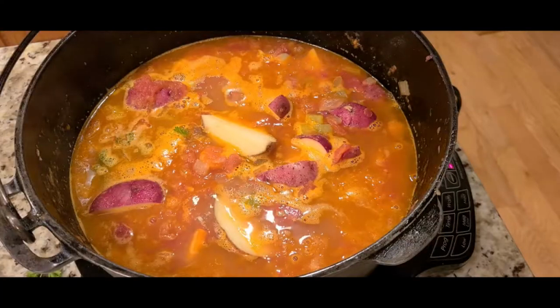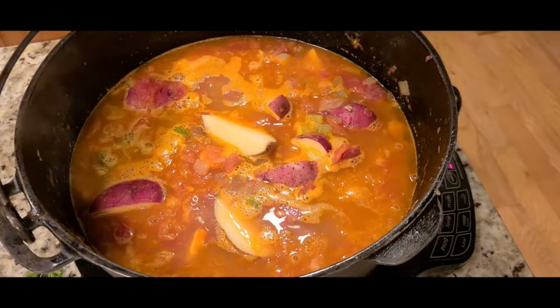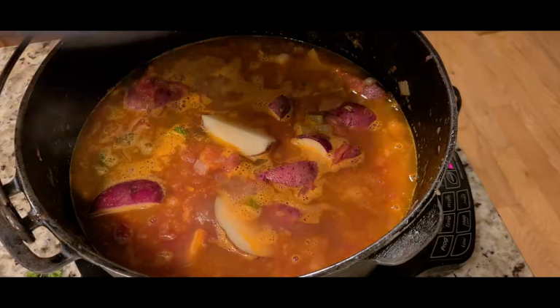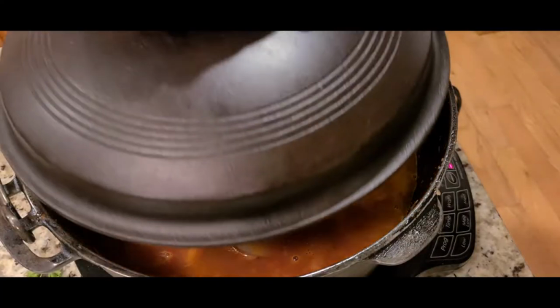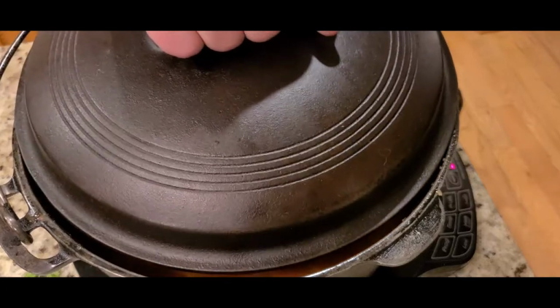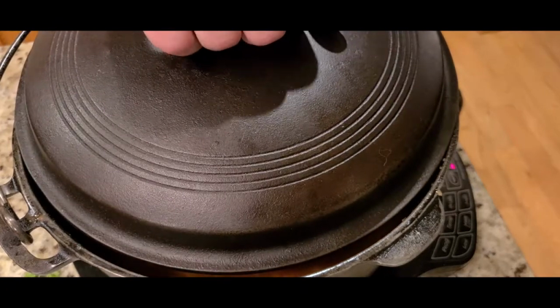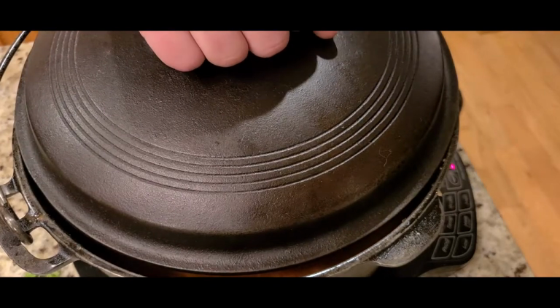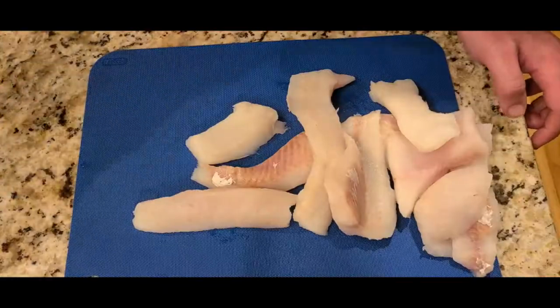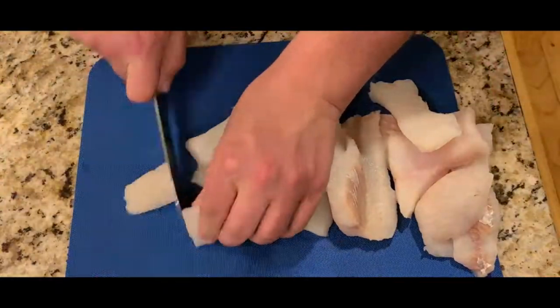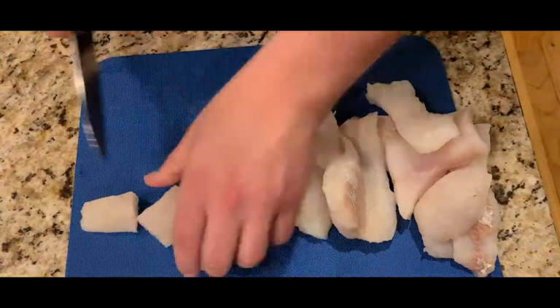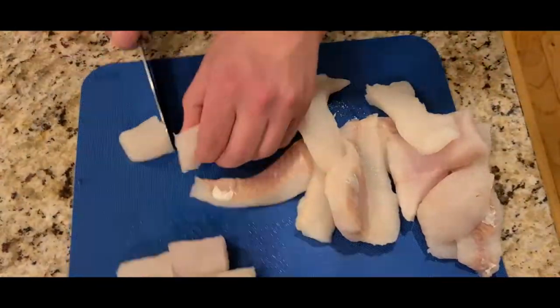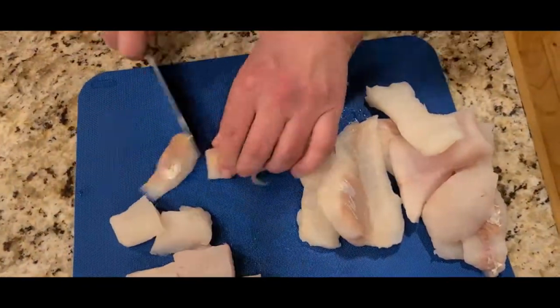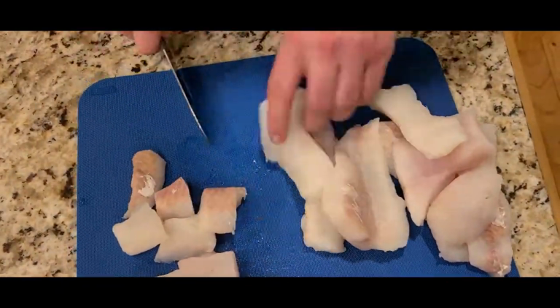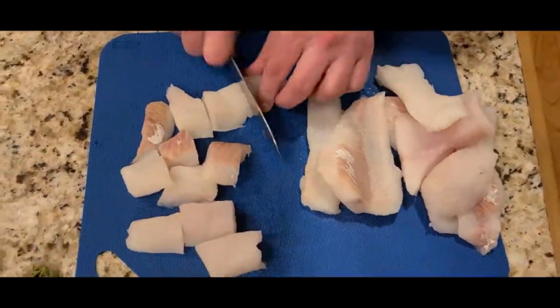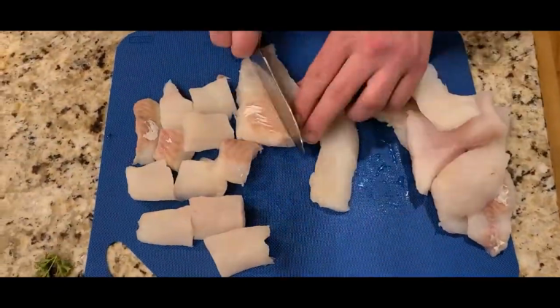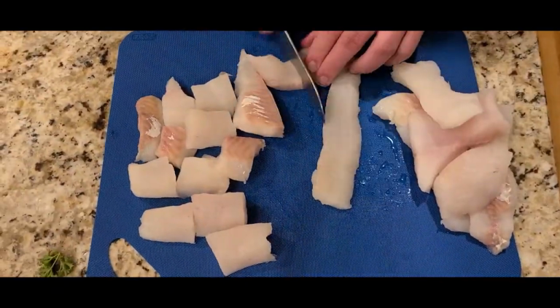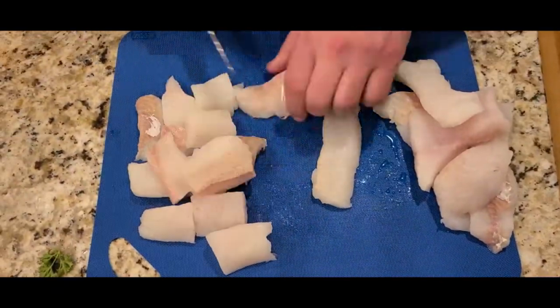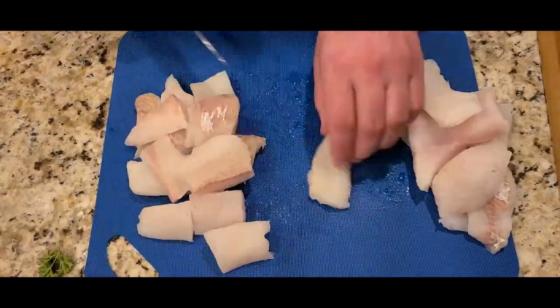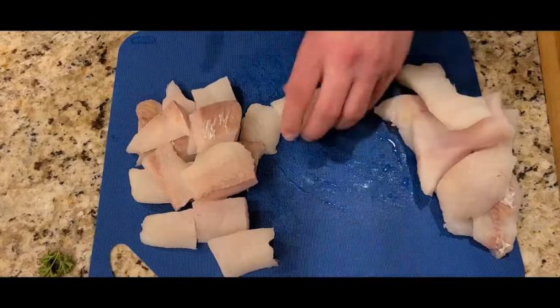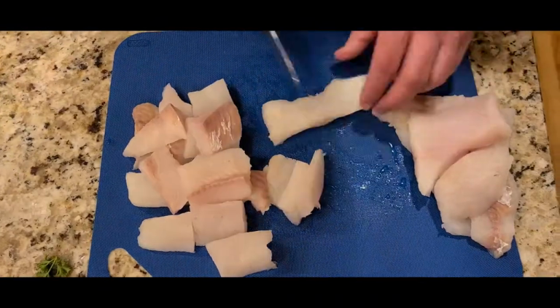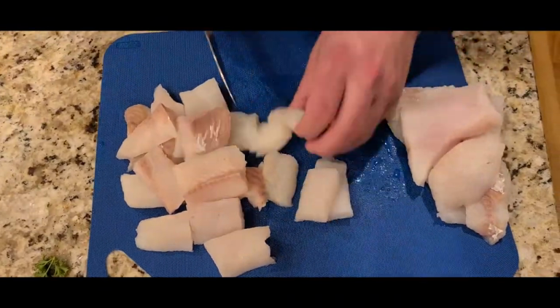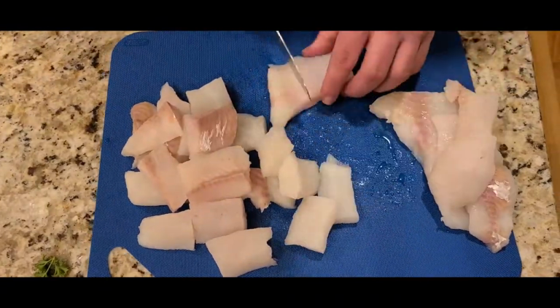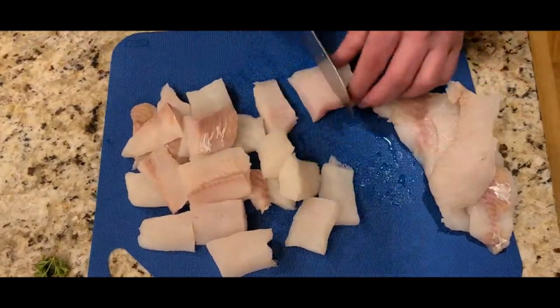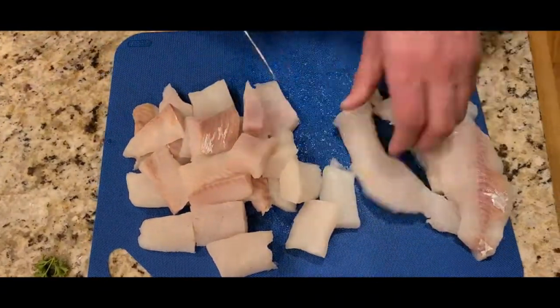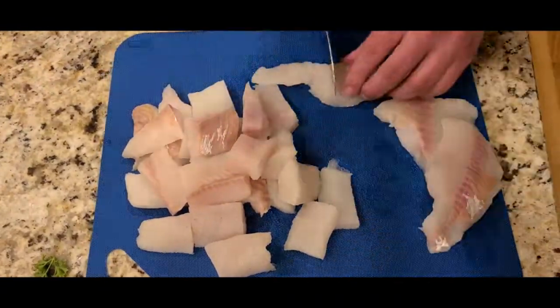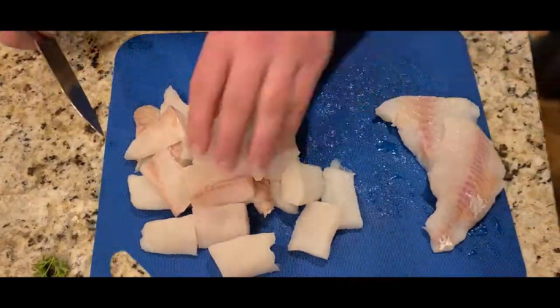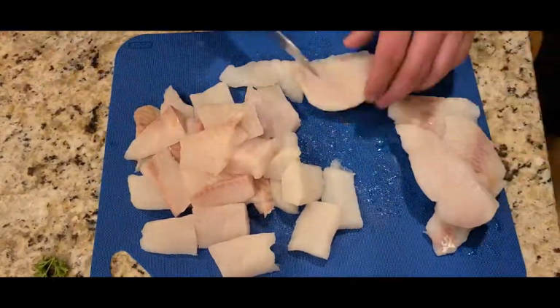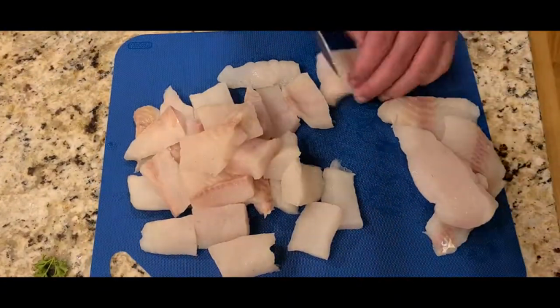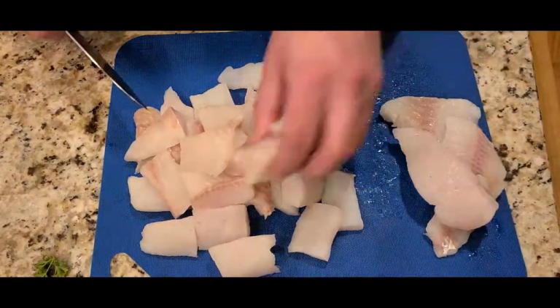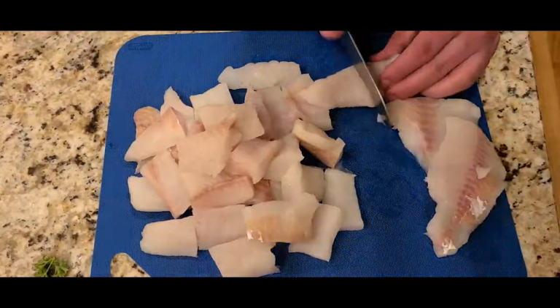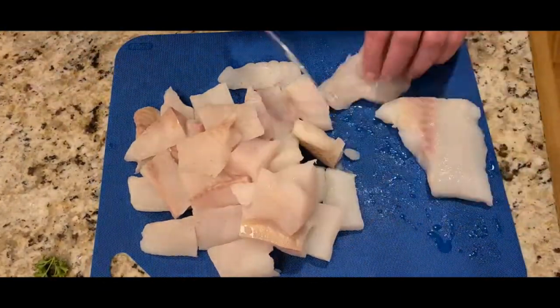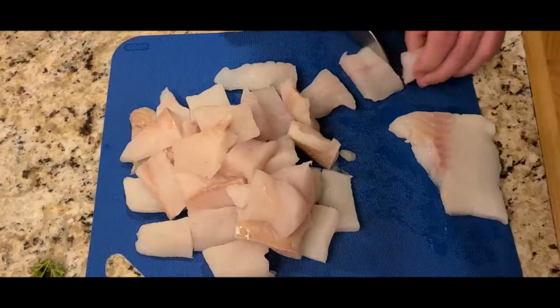Turn heat to low, partially cover, and simmer for 30 minutes. While that simmers, cut your walleye or whatever whitefish you chose to use into smaller pieces.